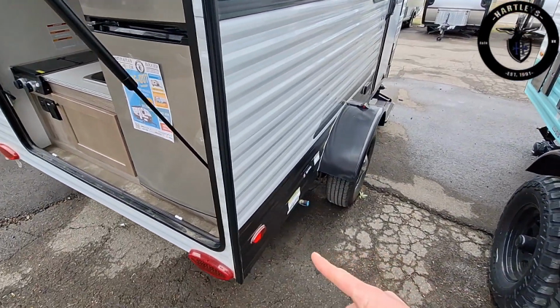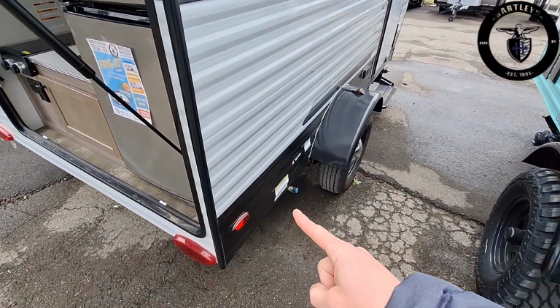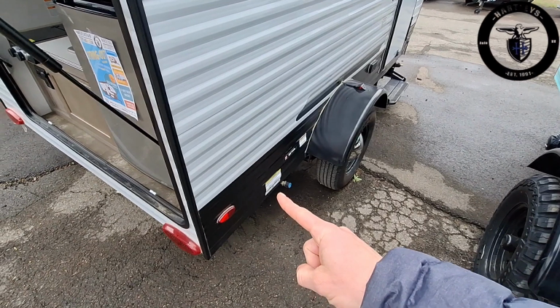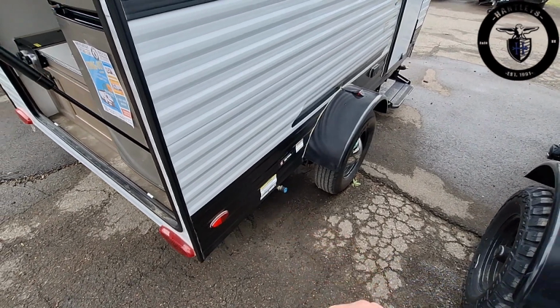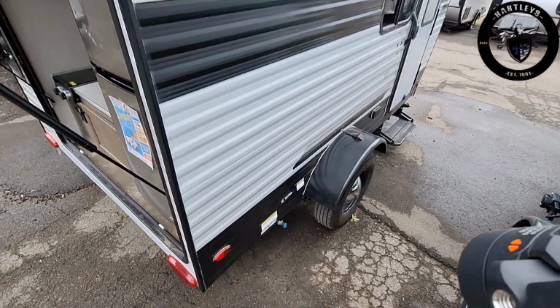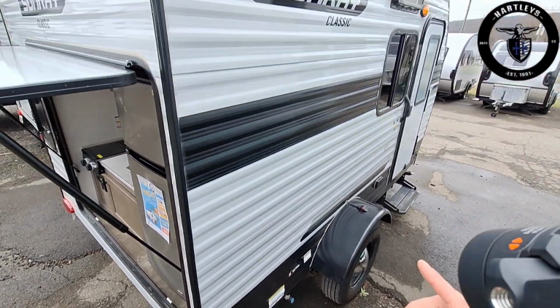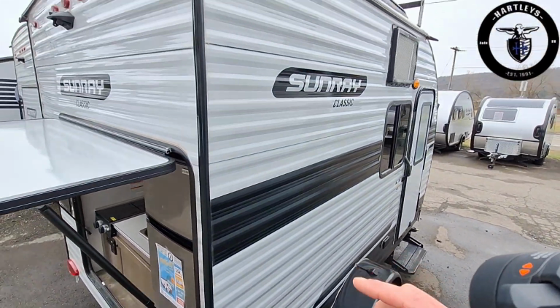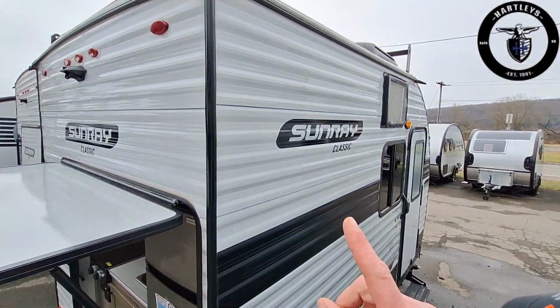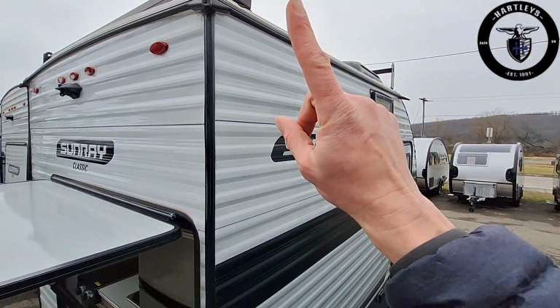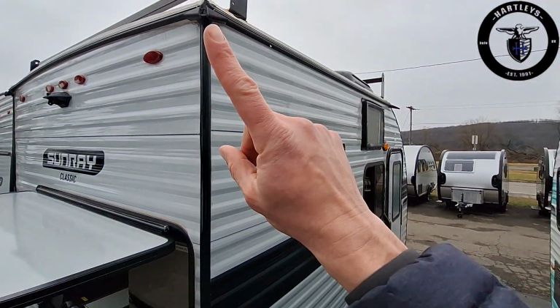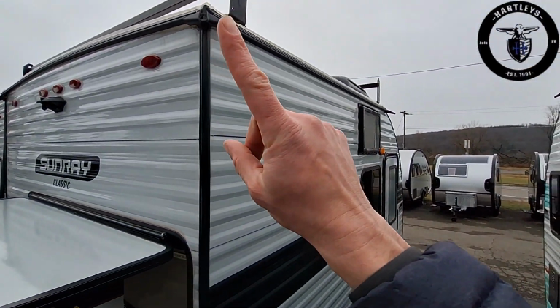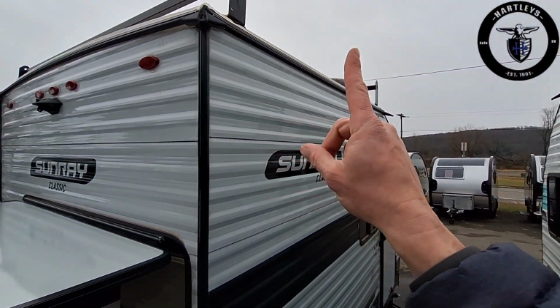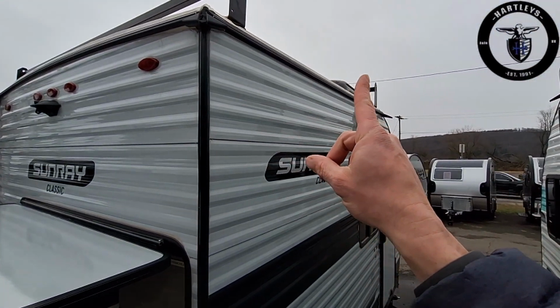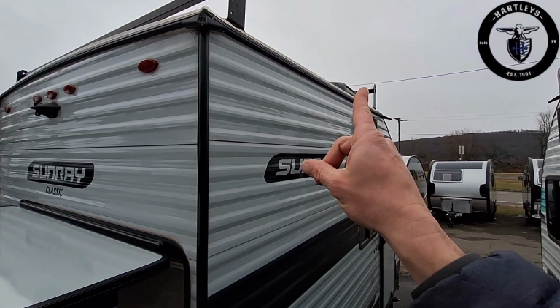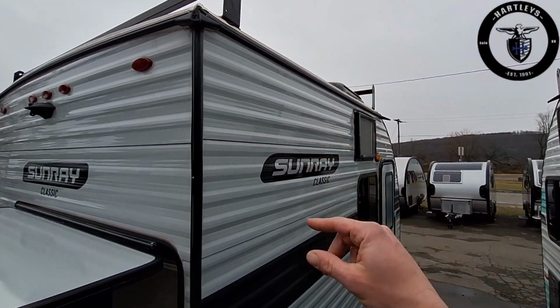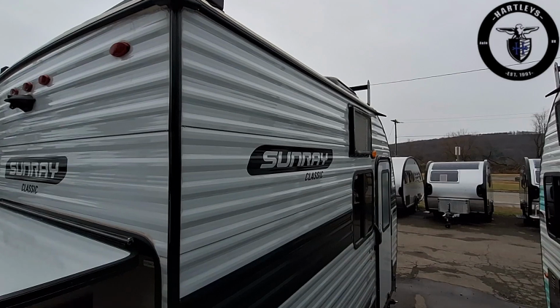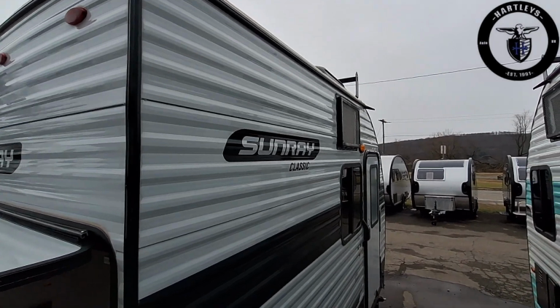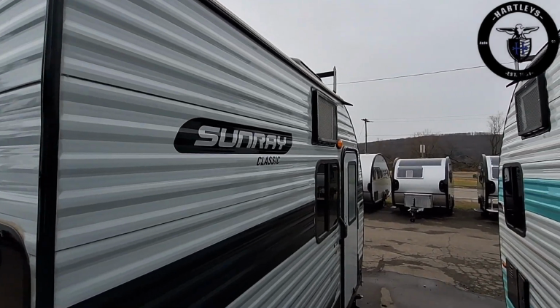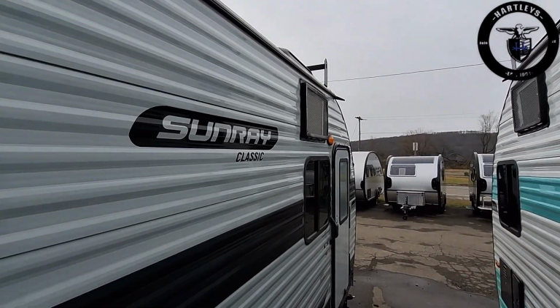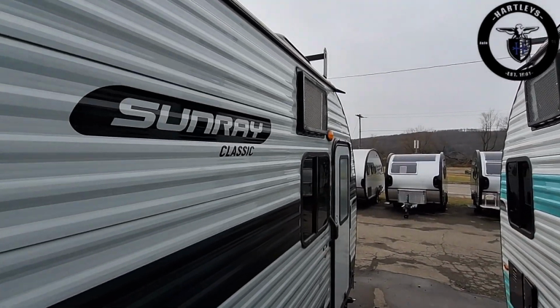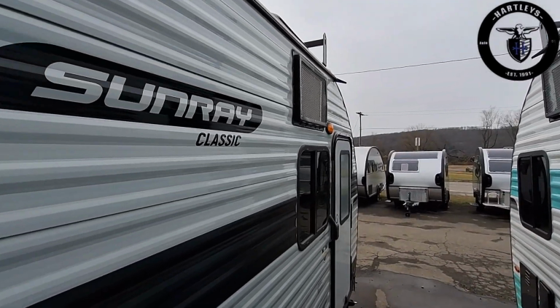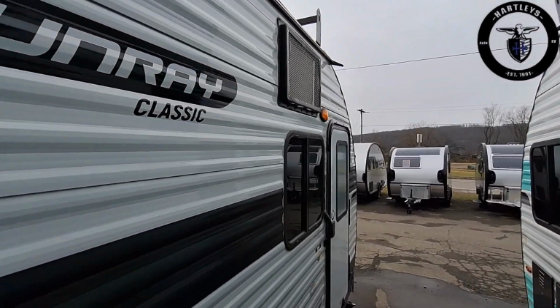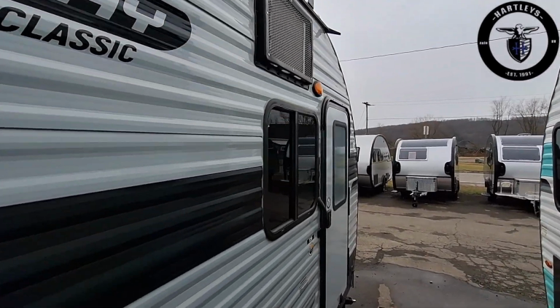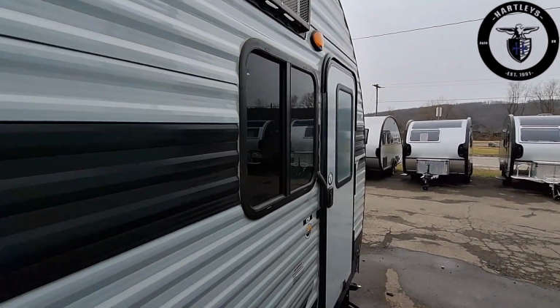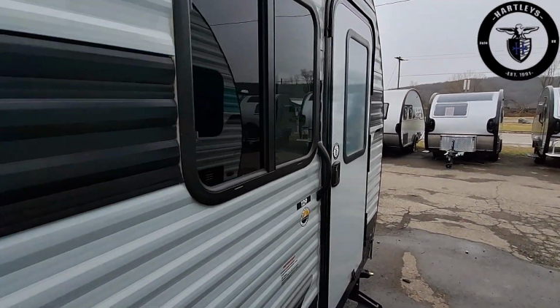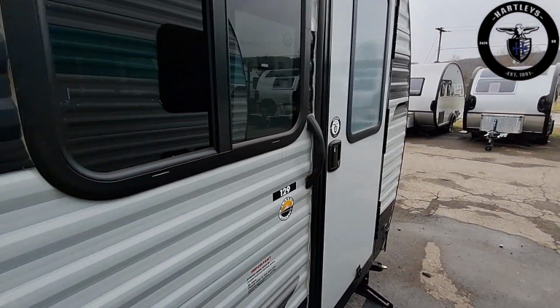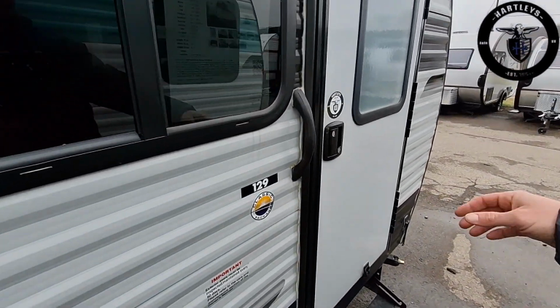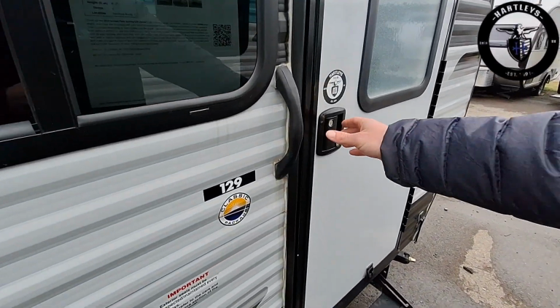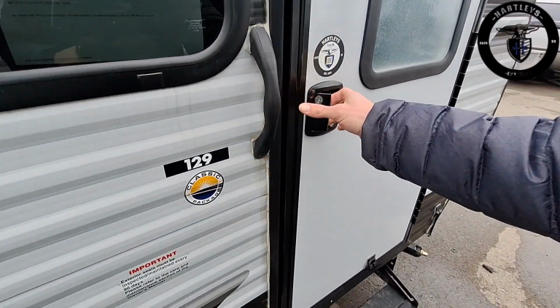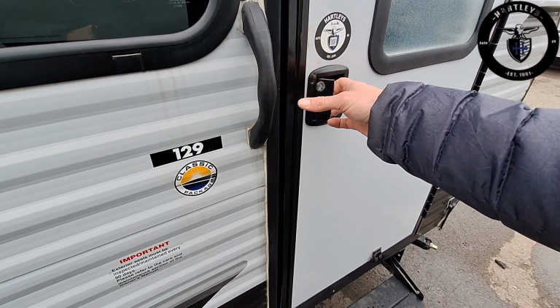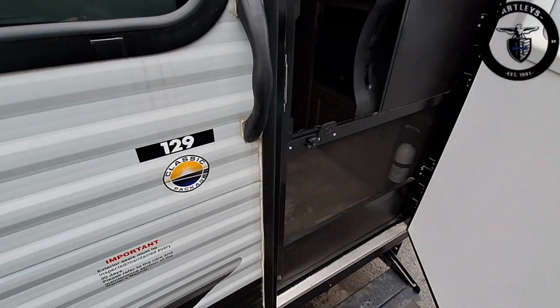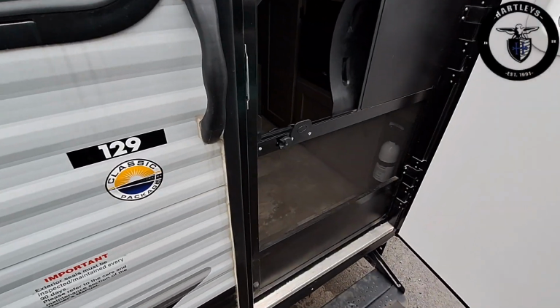Over on the side we have our outside propane connection, roof rack up top, 100 watt solar panel up top, and a walkable roof up top.